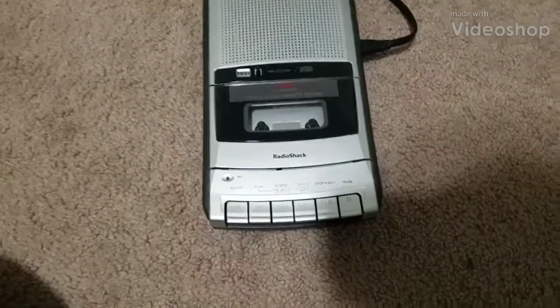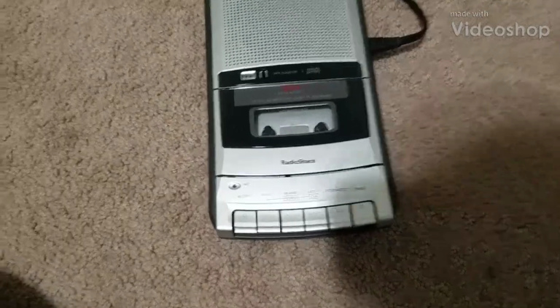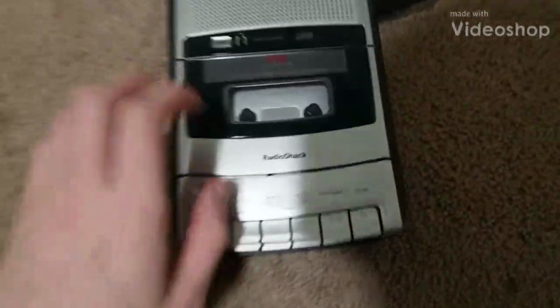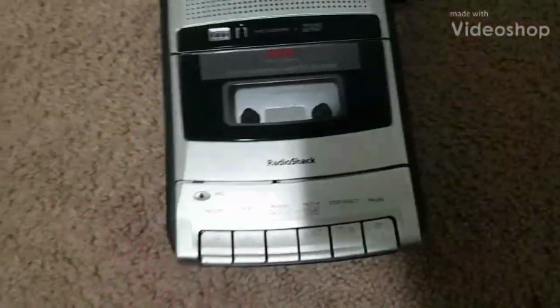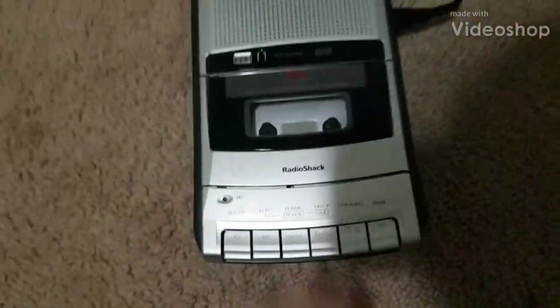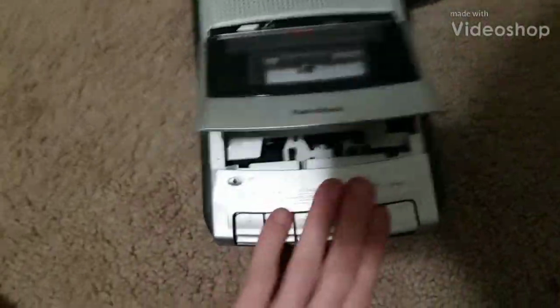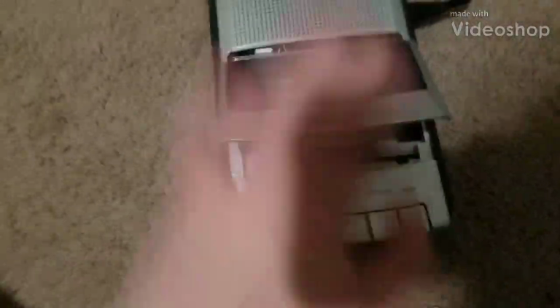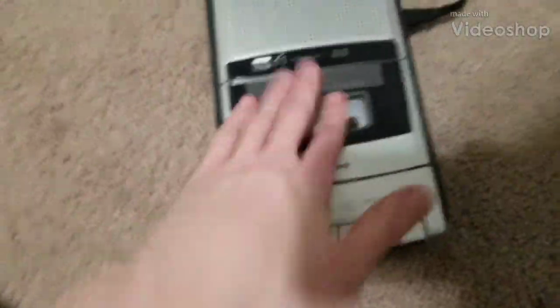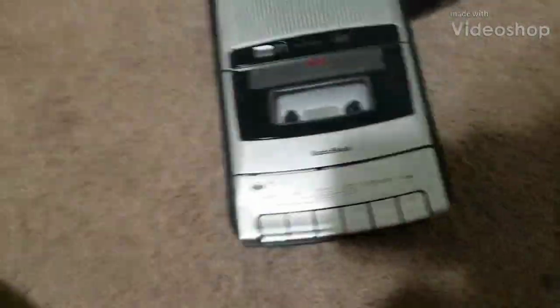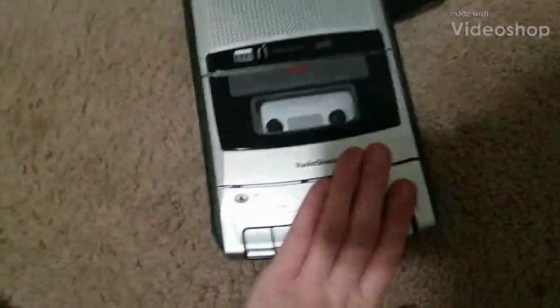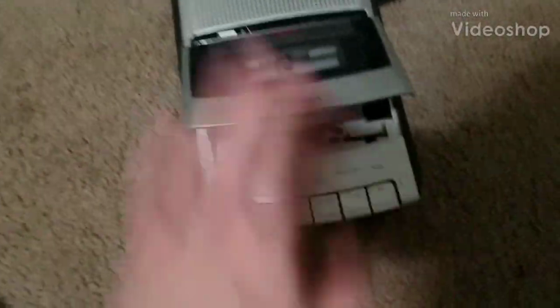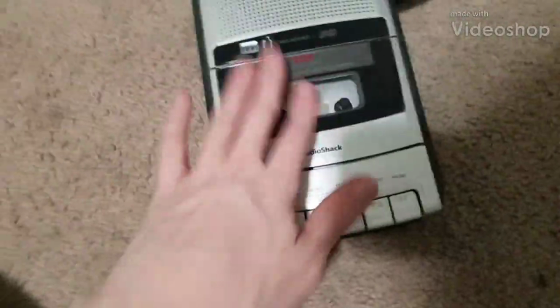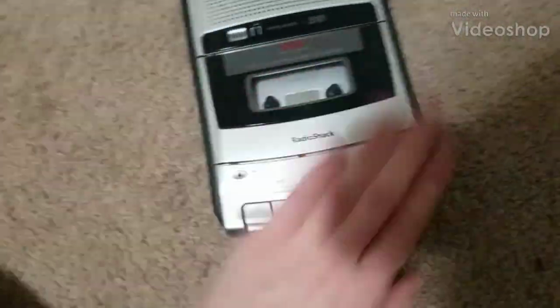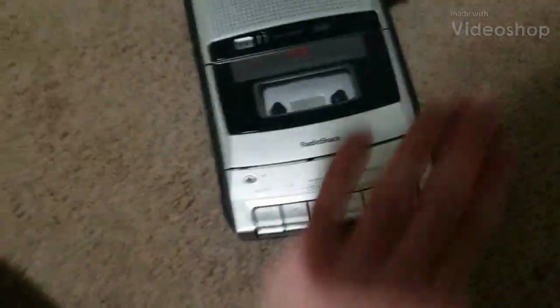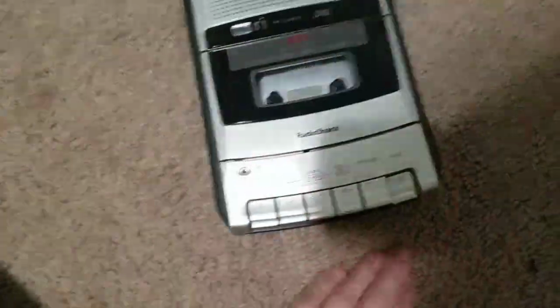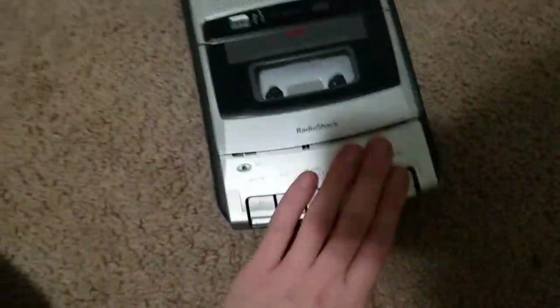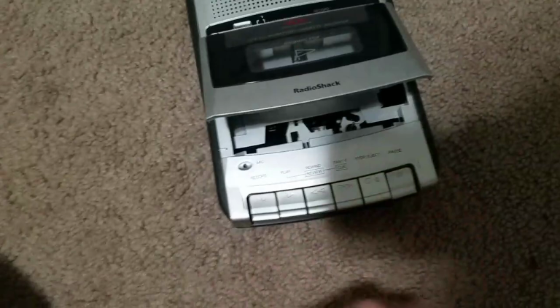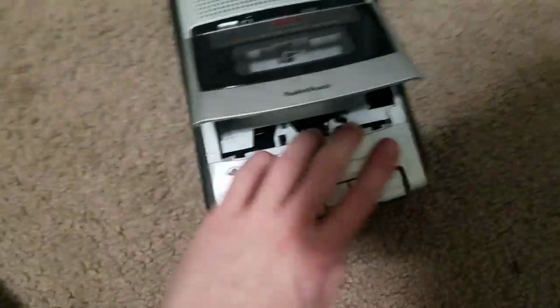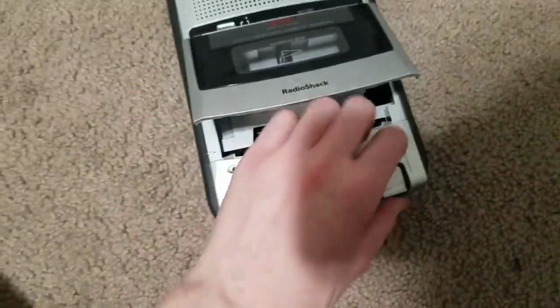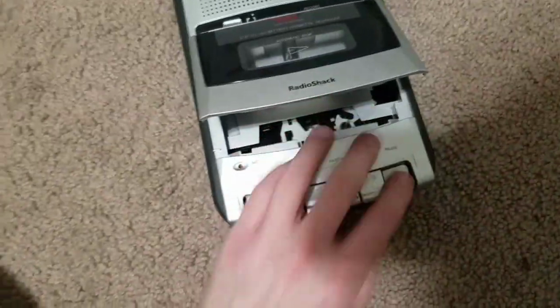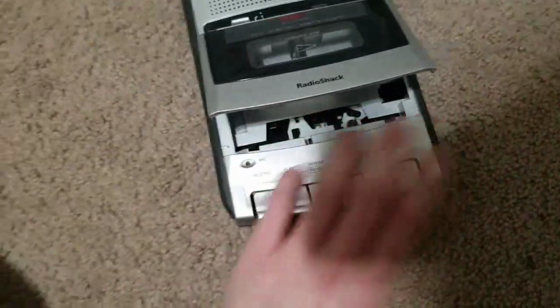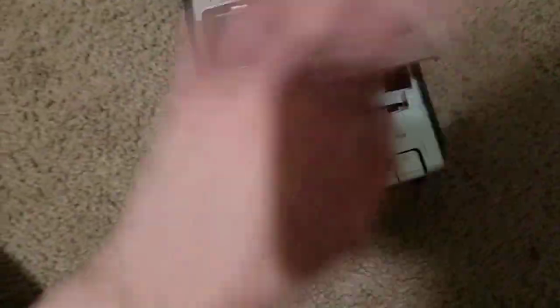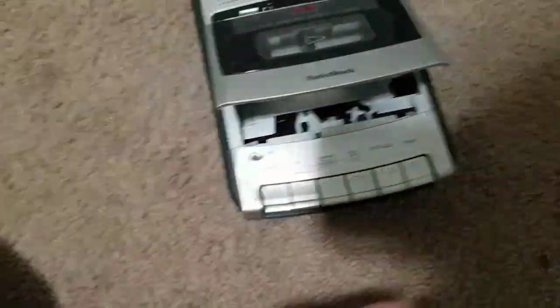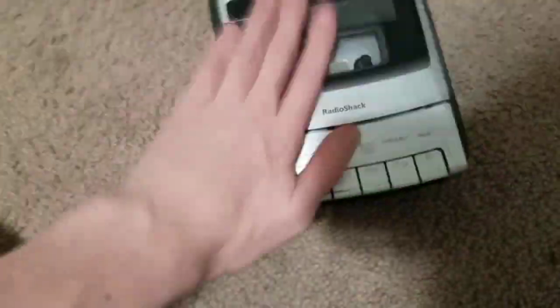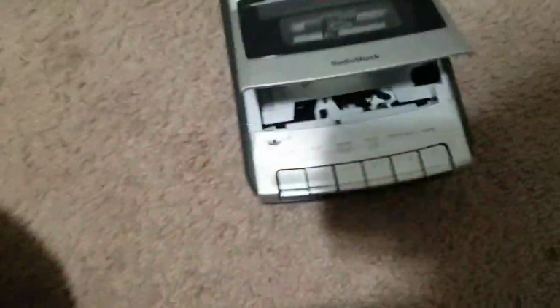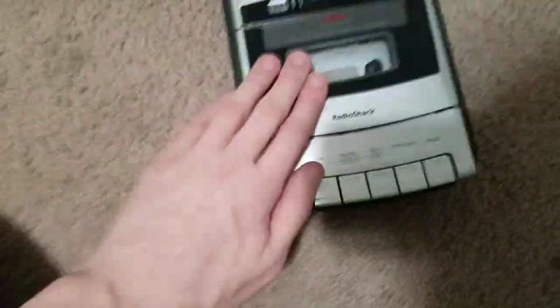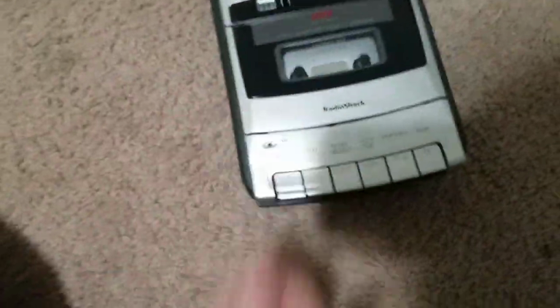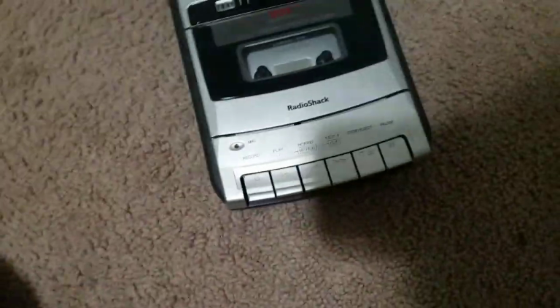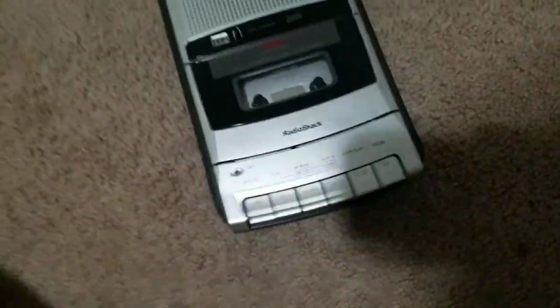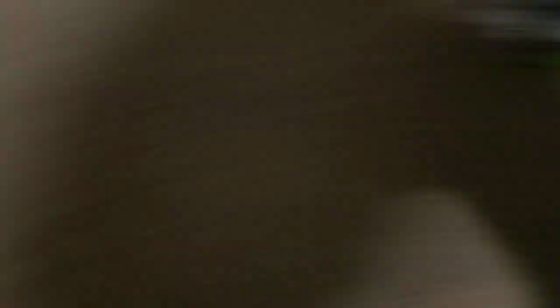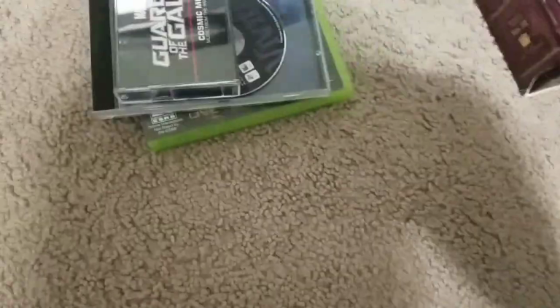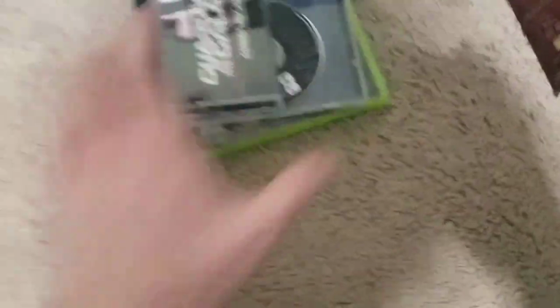Hi everyone. I got a cassette player and it really plays cassettes. I'm gonna show you — I'm gonna put a foreign disc in this thing, just to show you that it works.